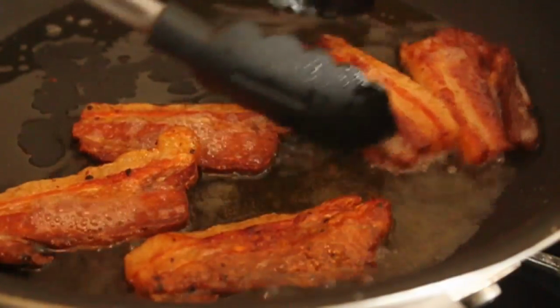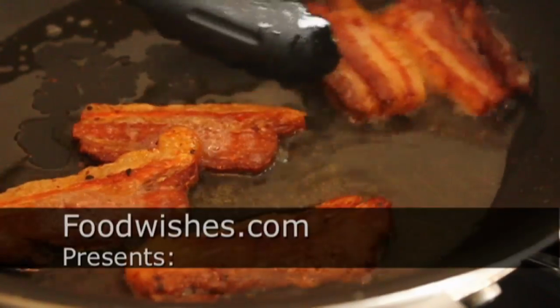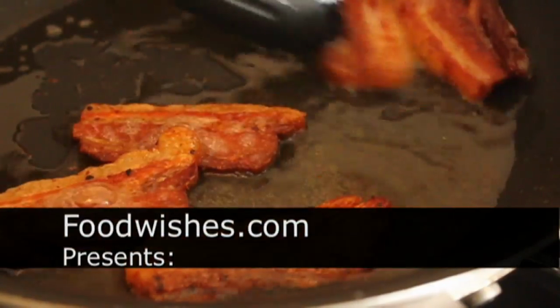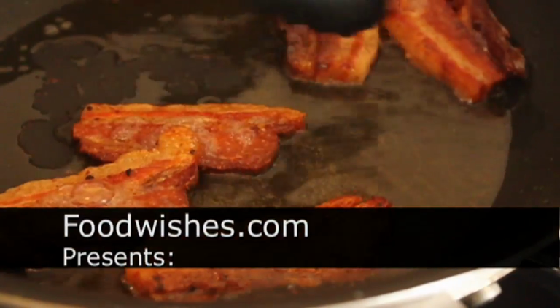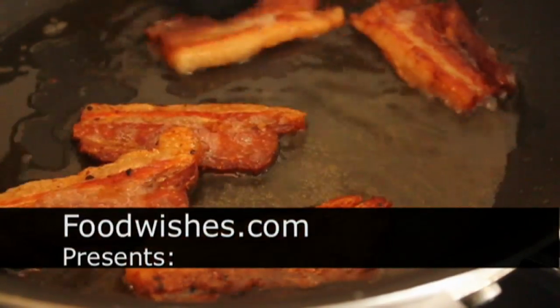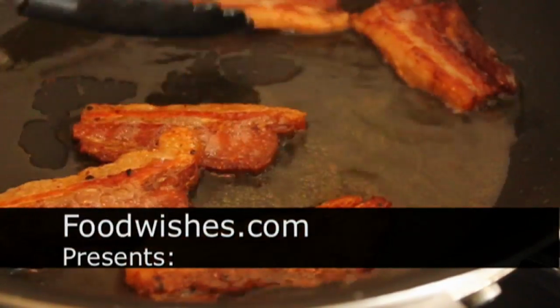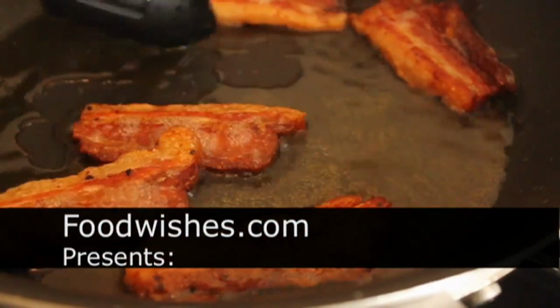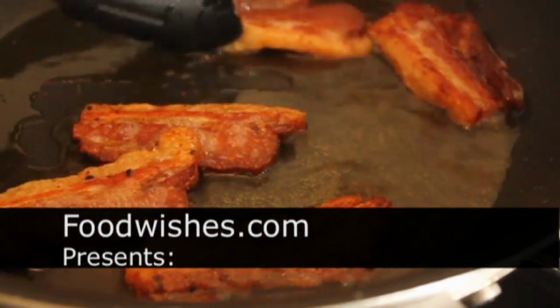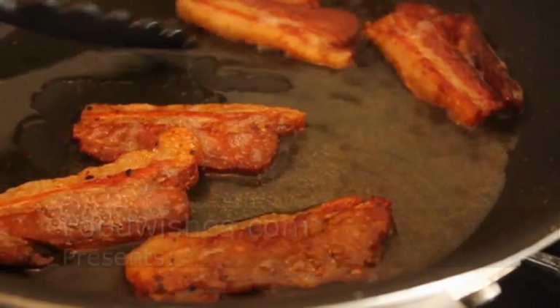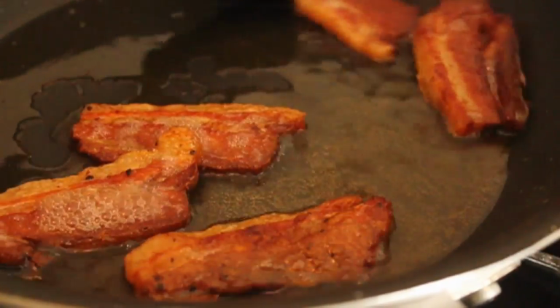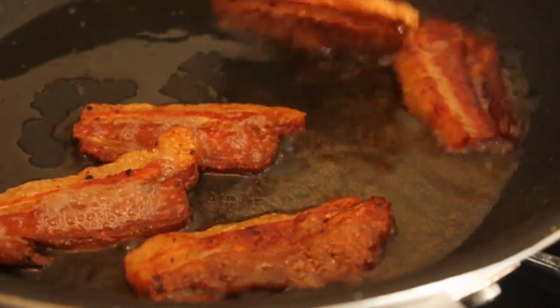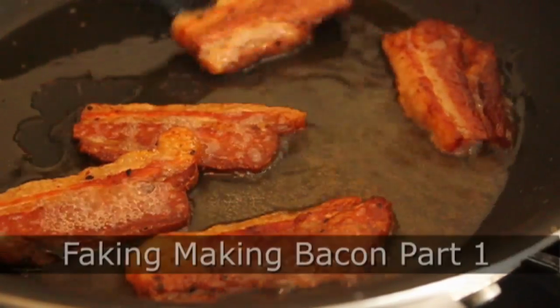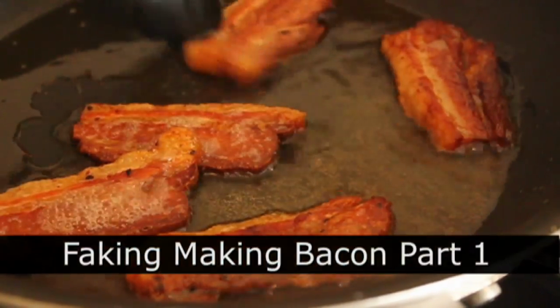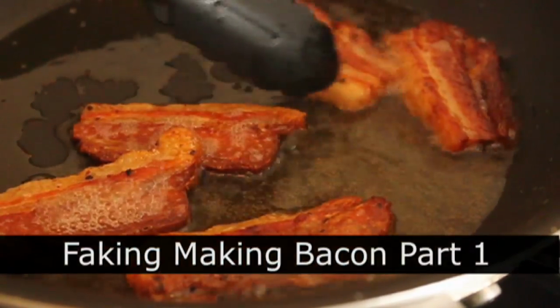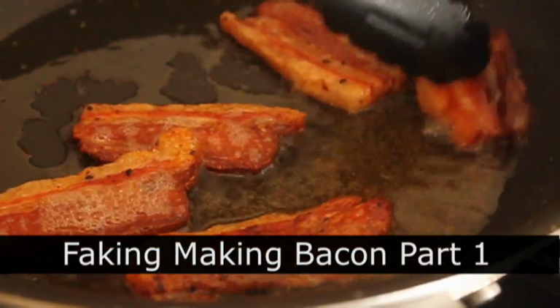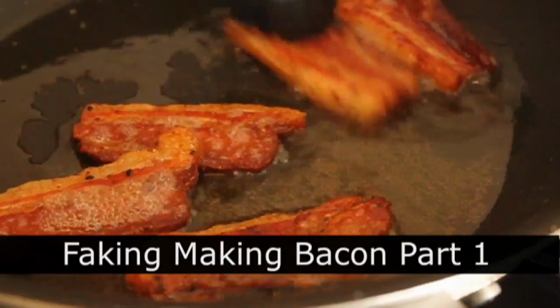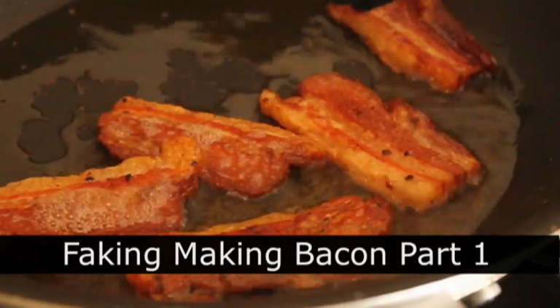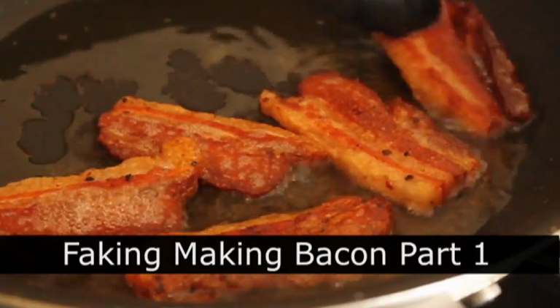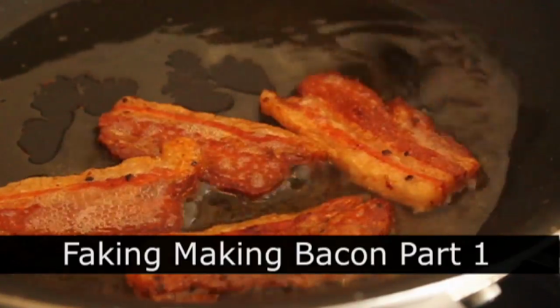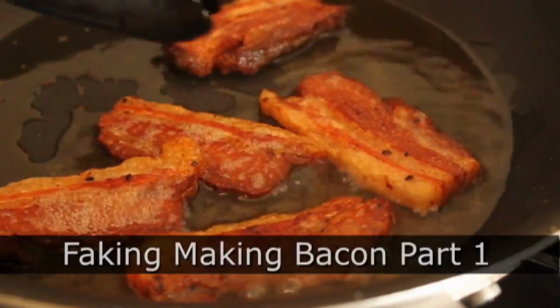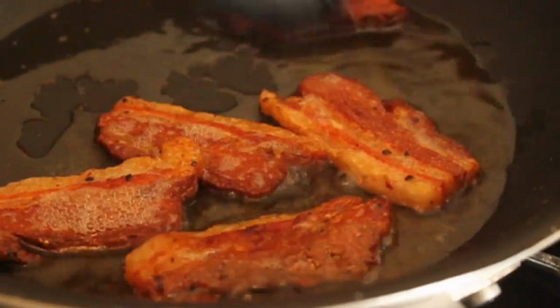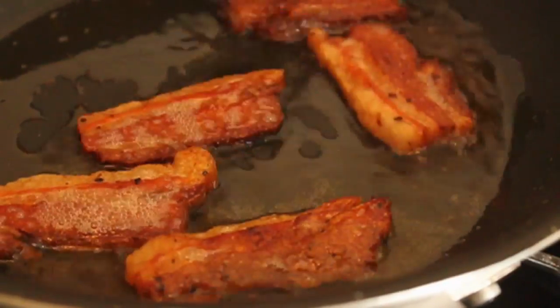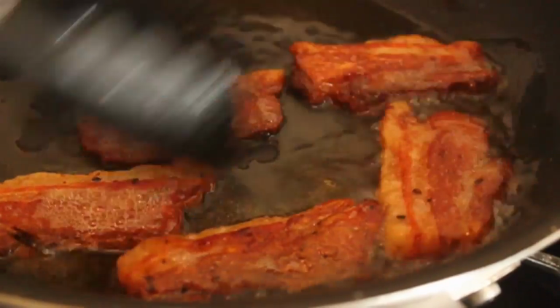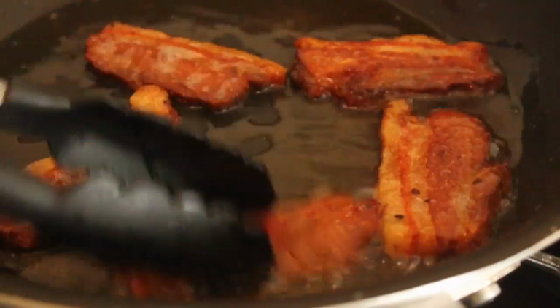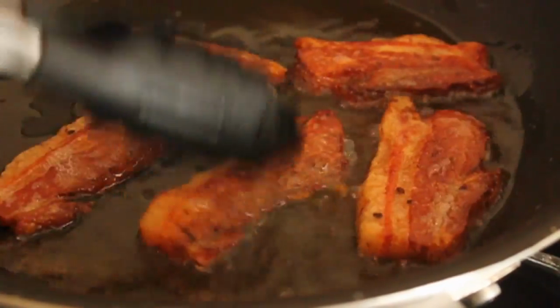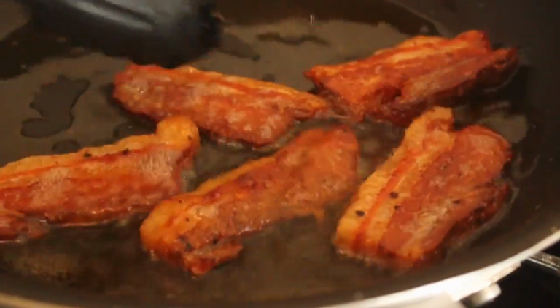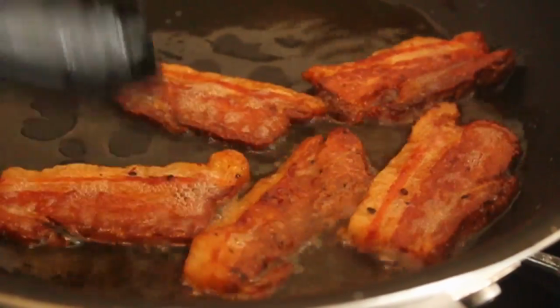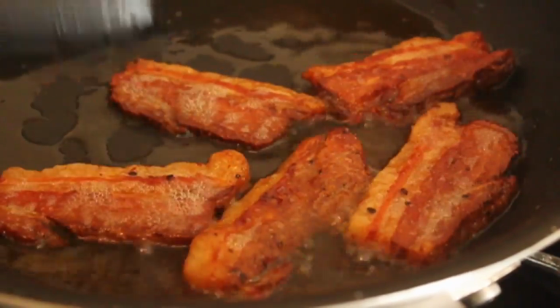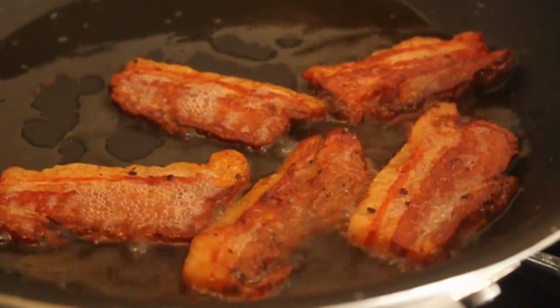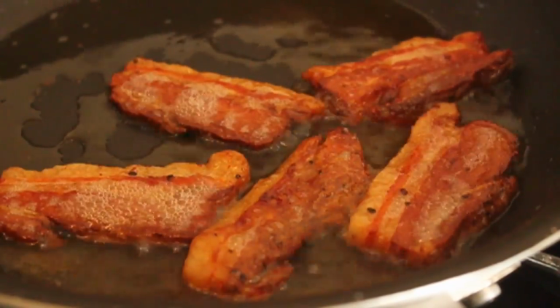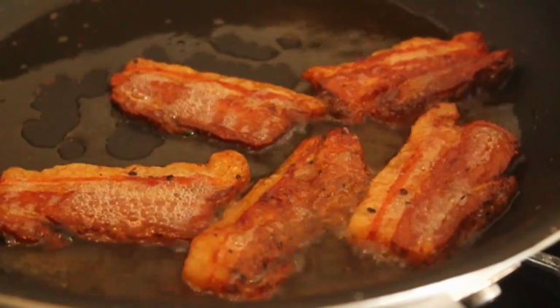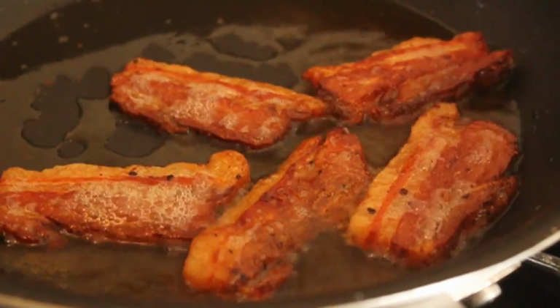Hello, this is Chef John from Foodwishes.com with Fakin' Makin' Bacon, part one. That's right, we're going to start experimenting making our own bacon-like products at home.